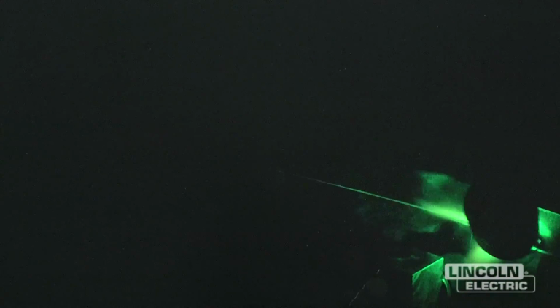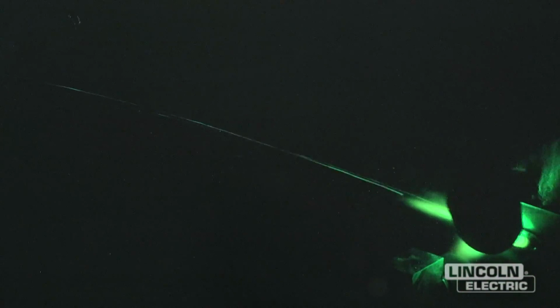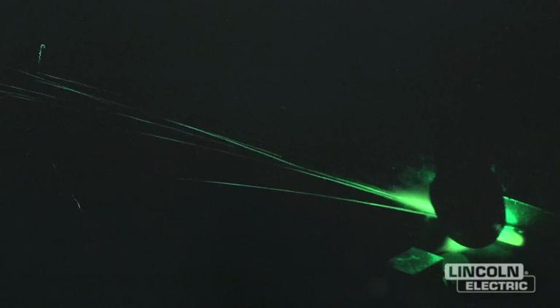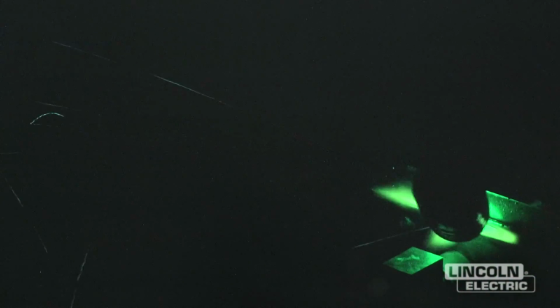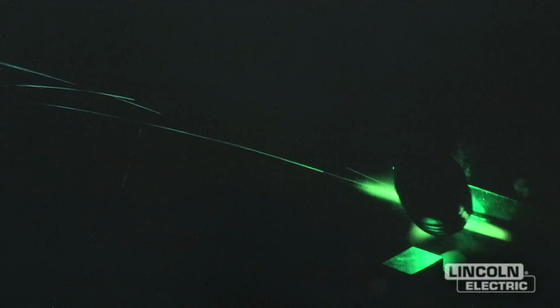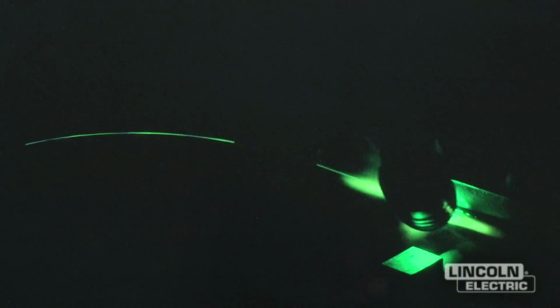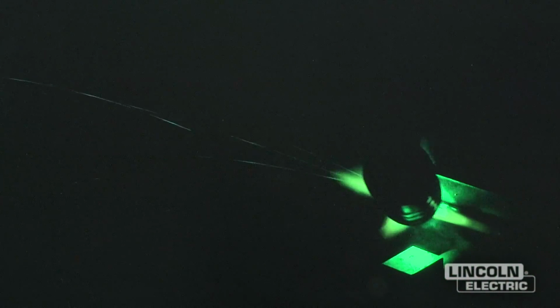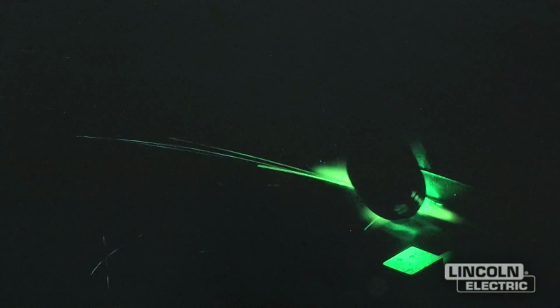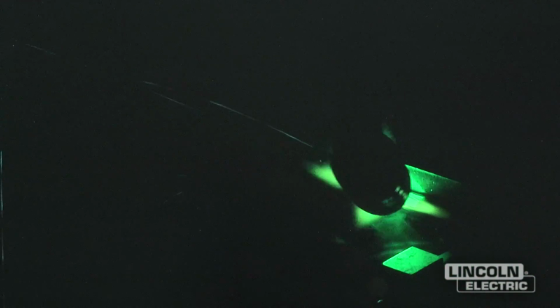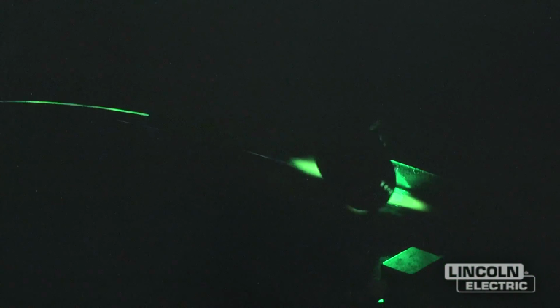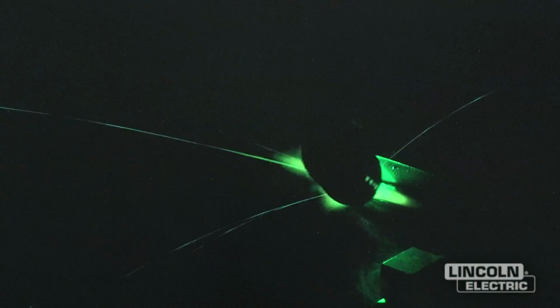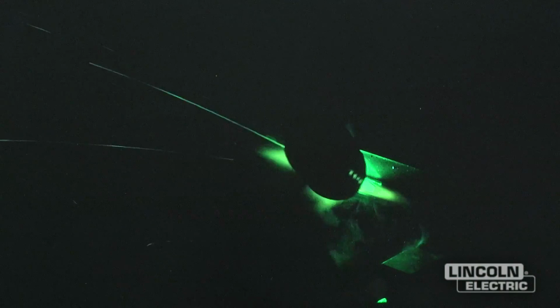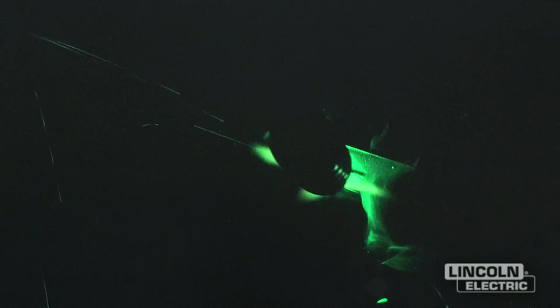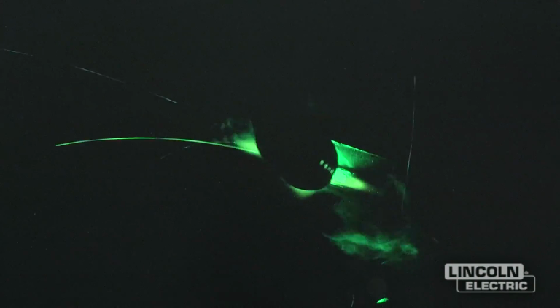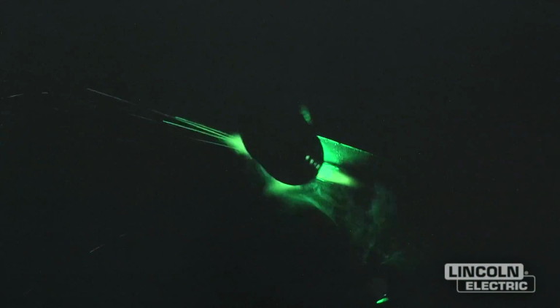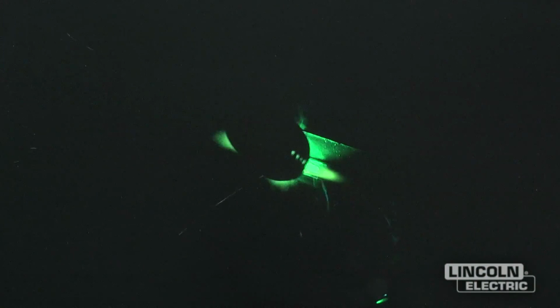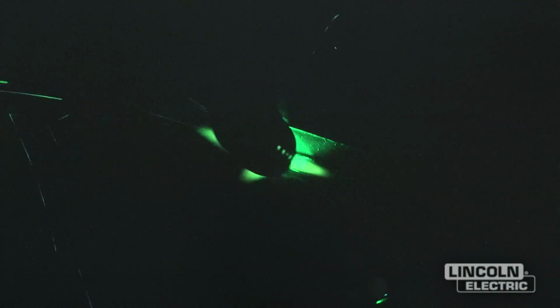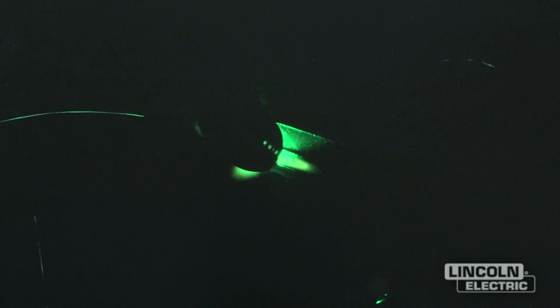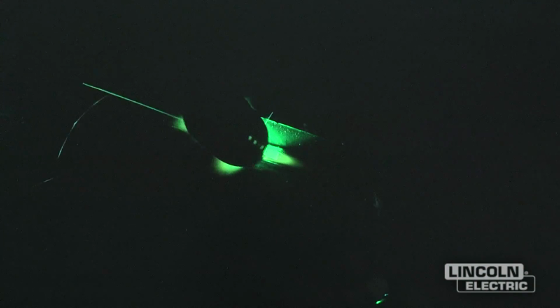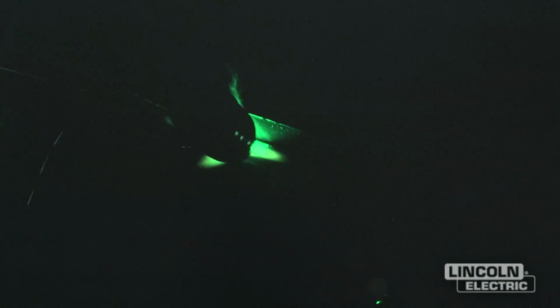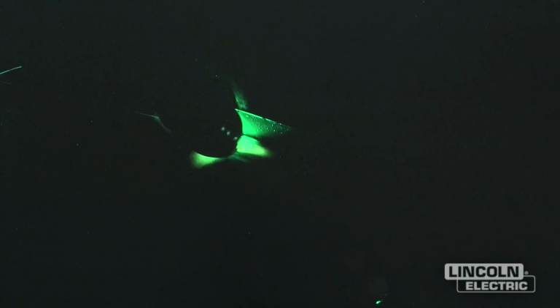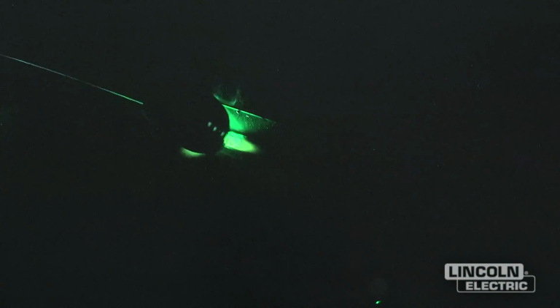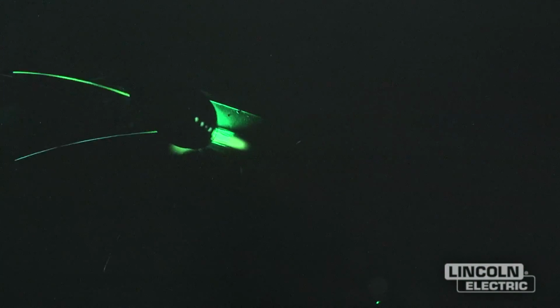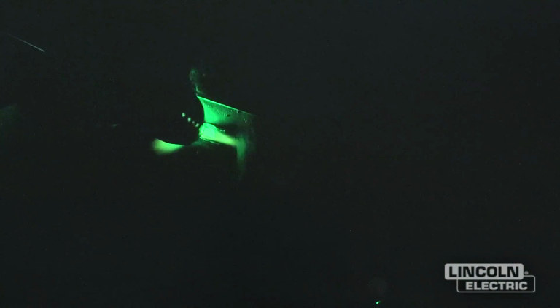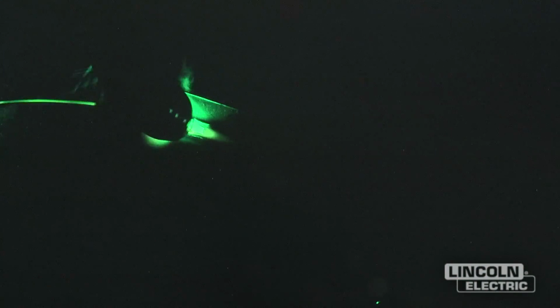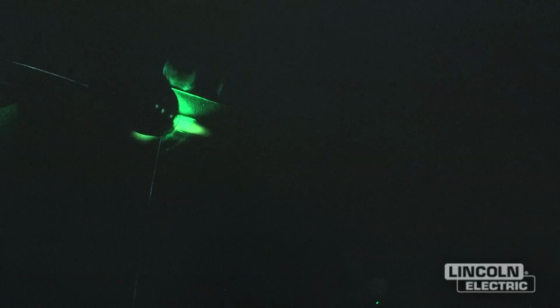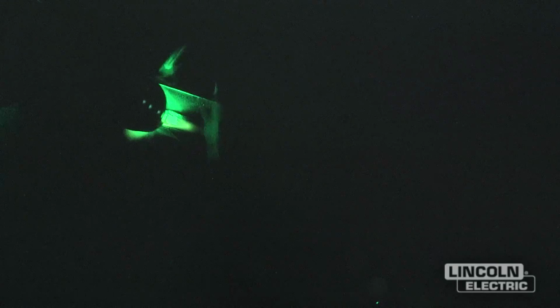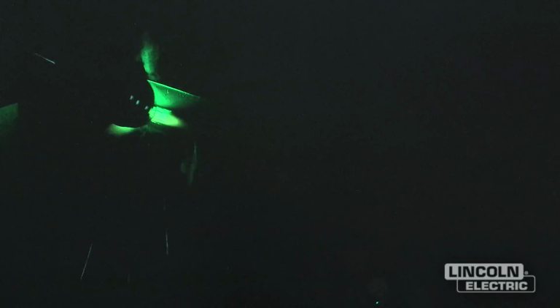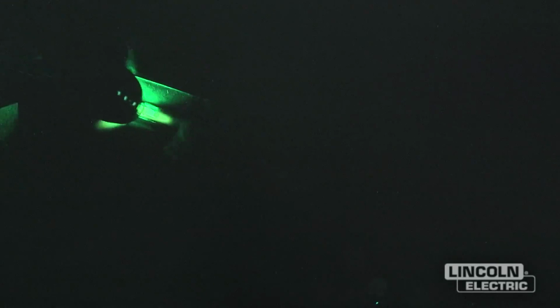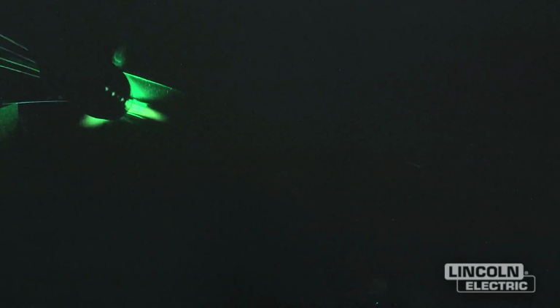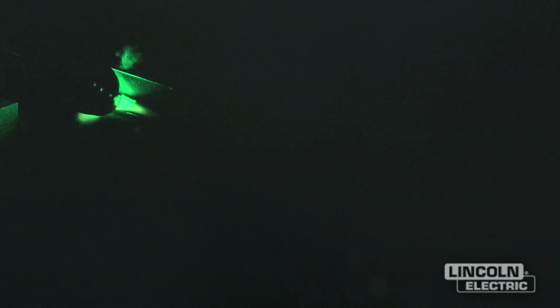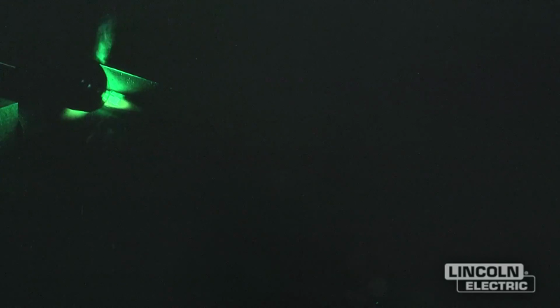This process is welding at 60 inches a minute, and if you notice there's no spatter coming off of the arc. What you do see coming off of there is the tail whip of each droplet being detached.